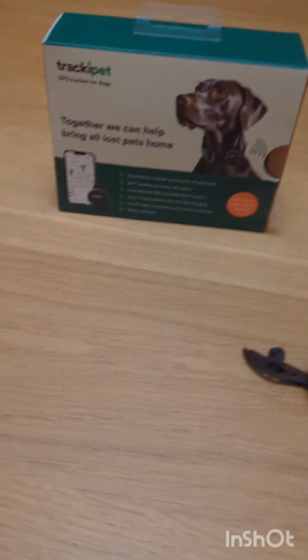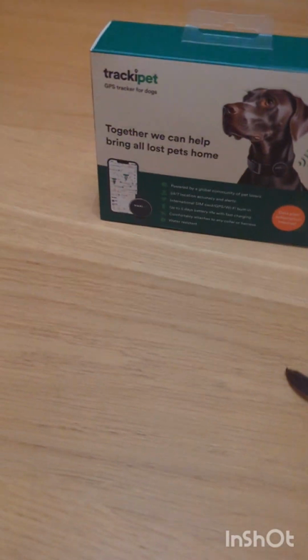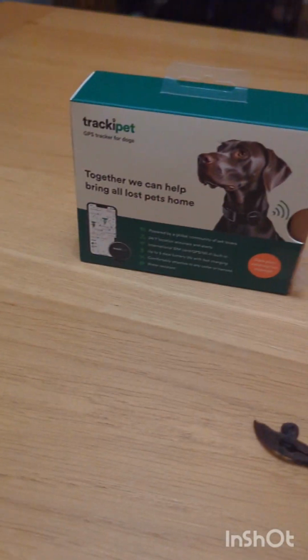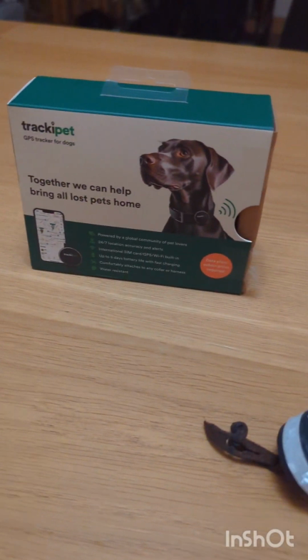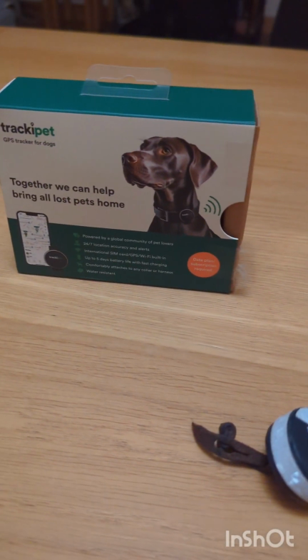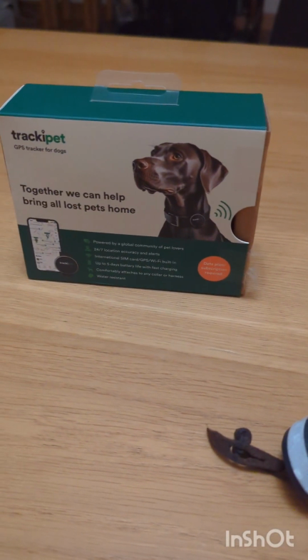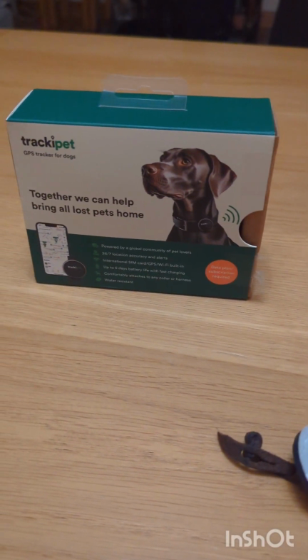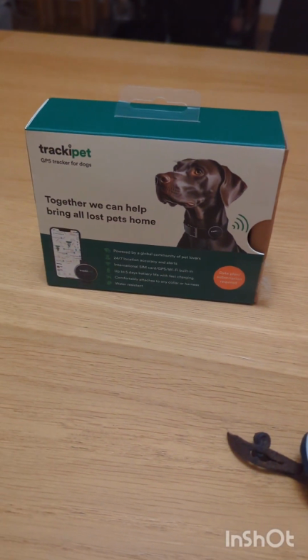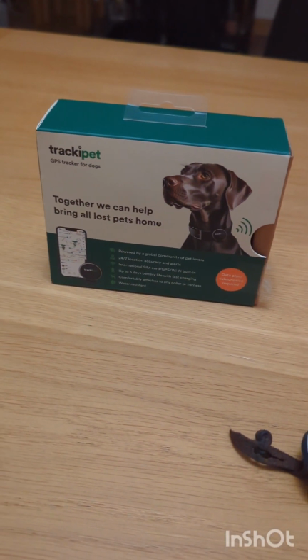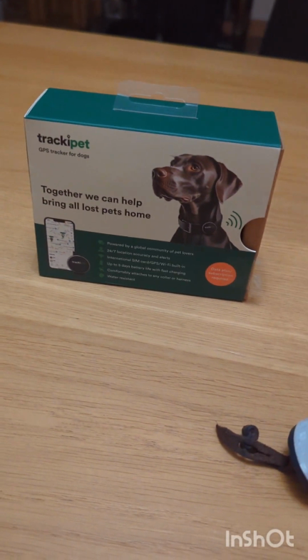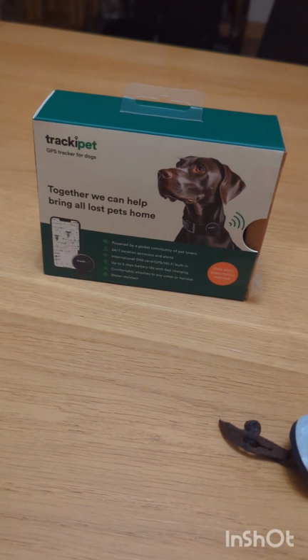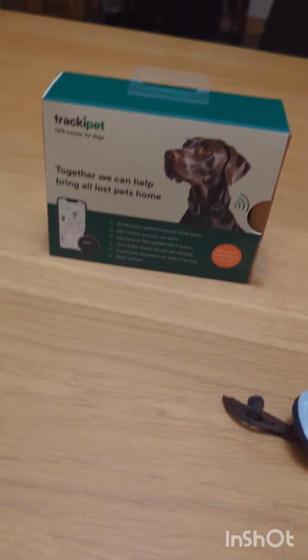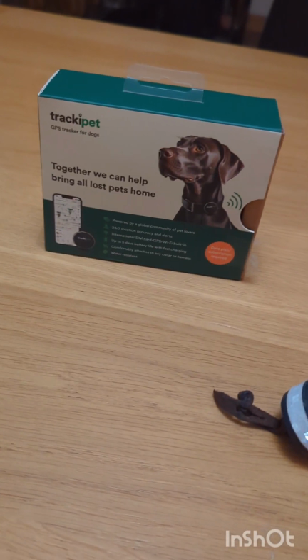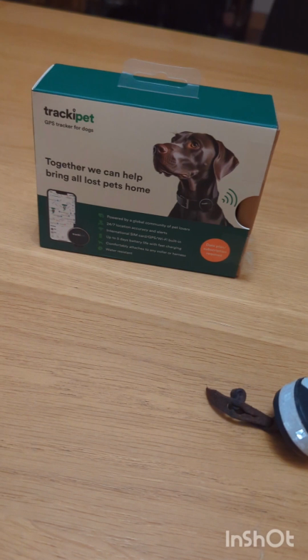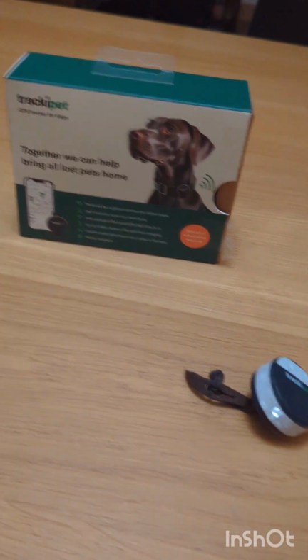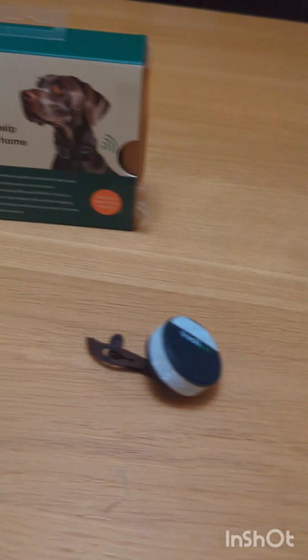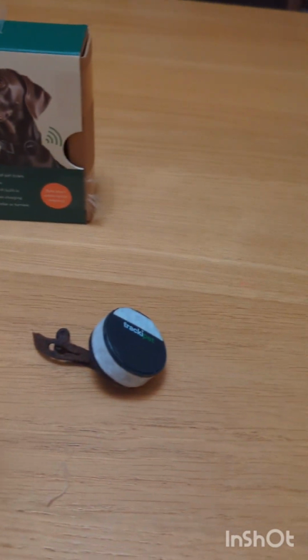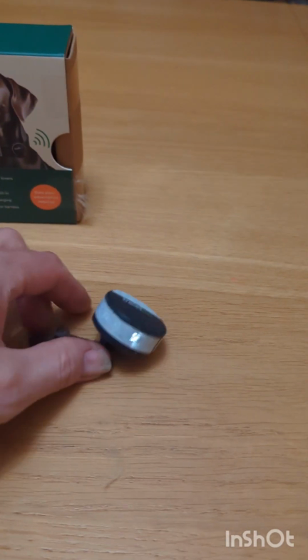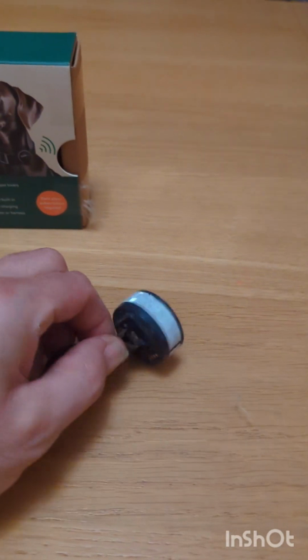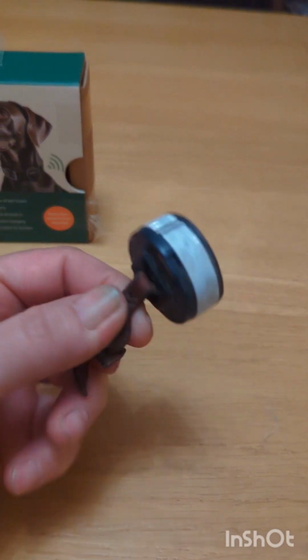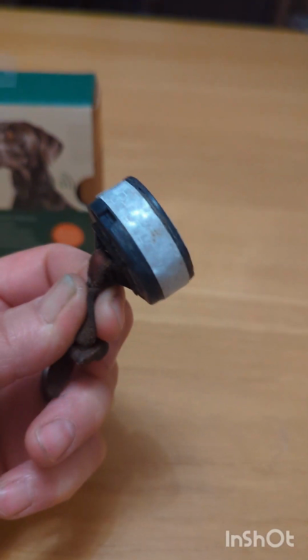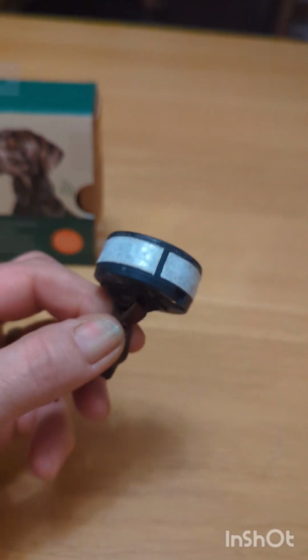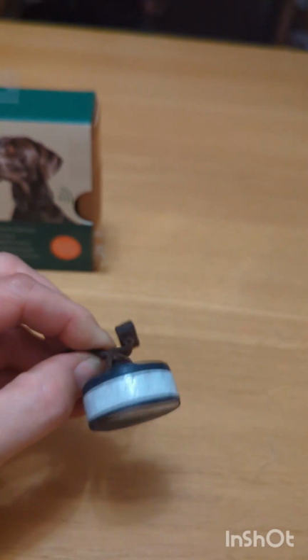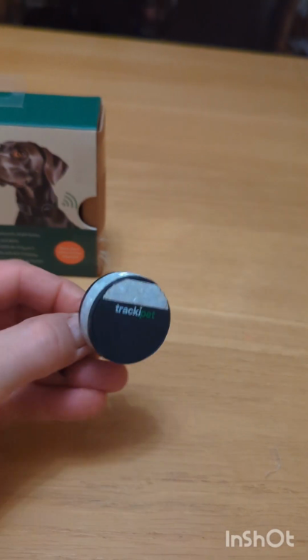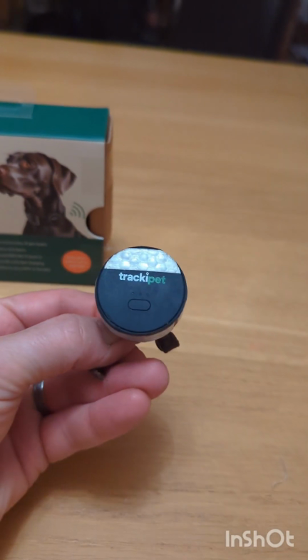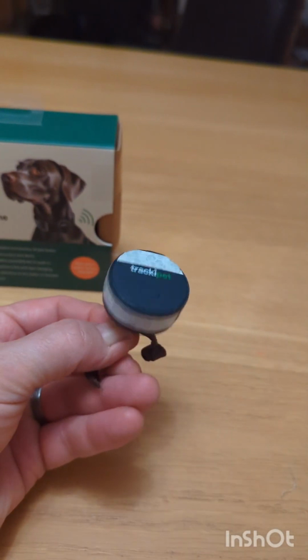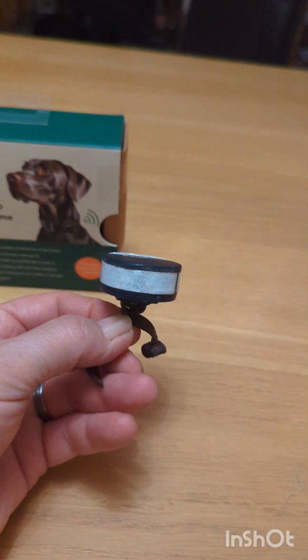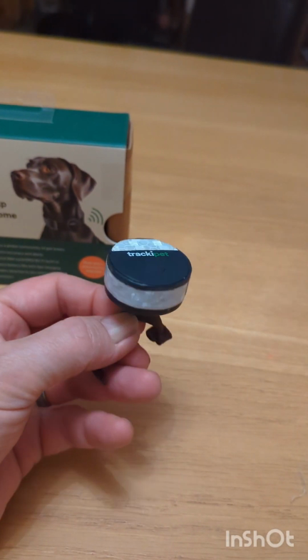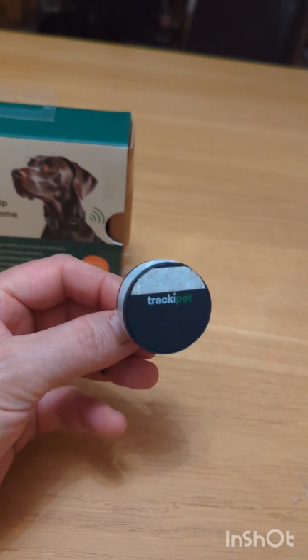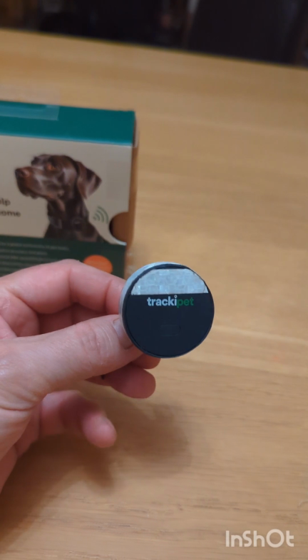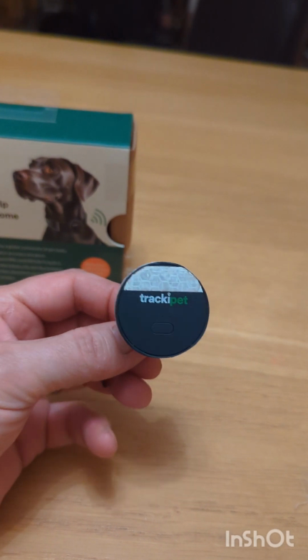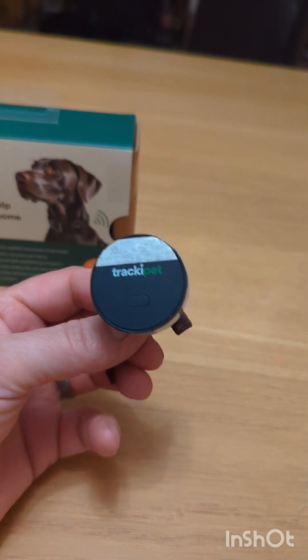Hello! I thought I'd just do a quick video because after the Falcons gathering there are a few people who are quite interested in the GPS tracker that I've been using for about the last four years for my male Harris Hawk.